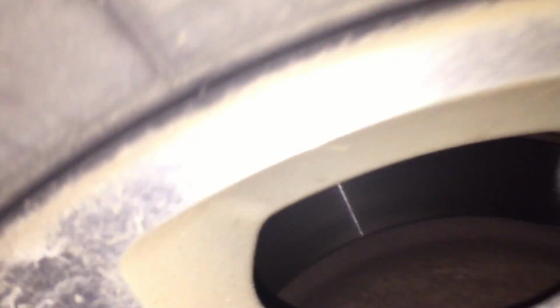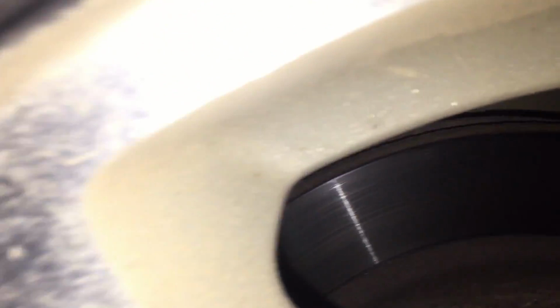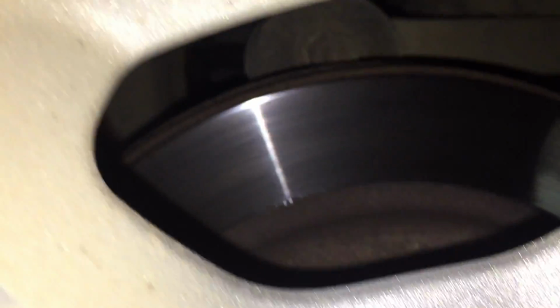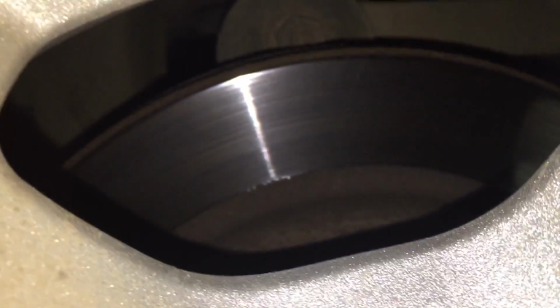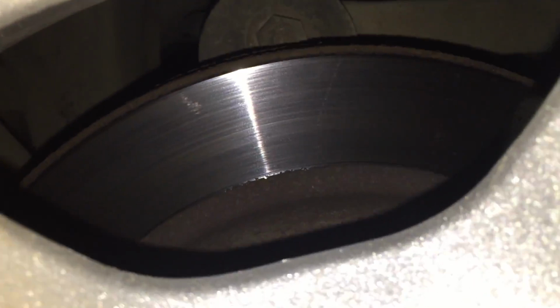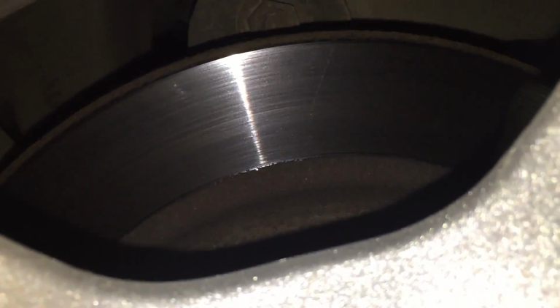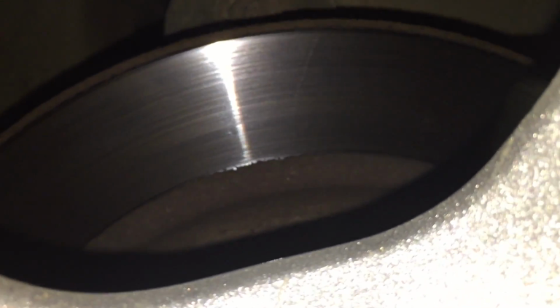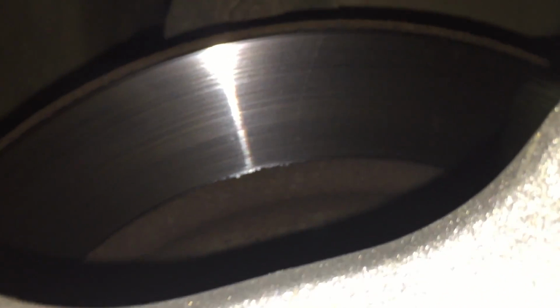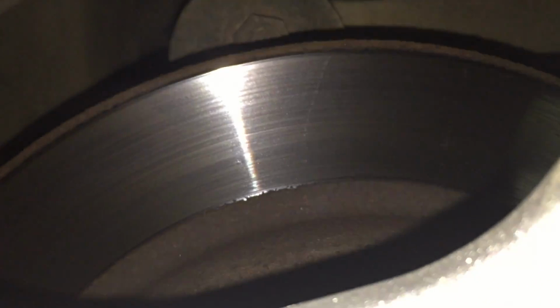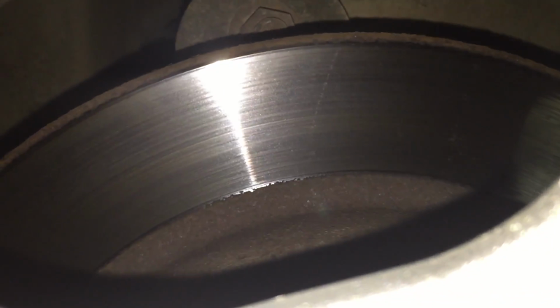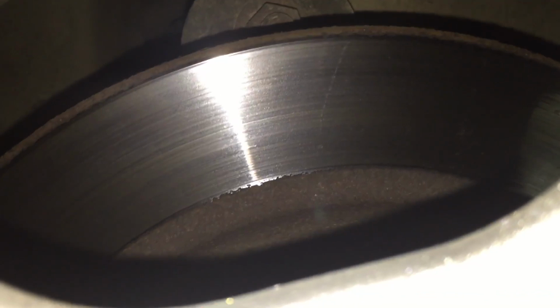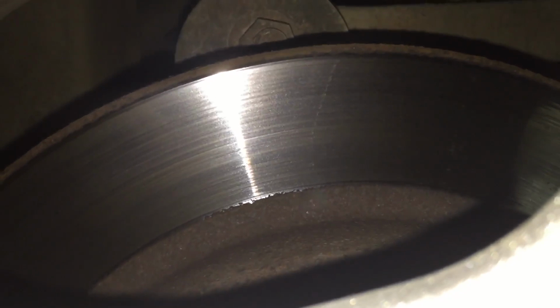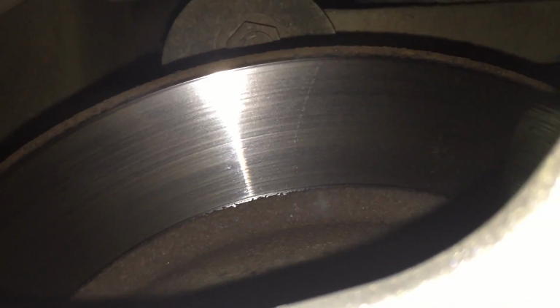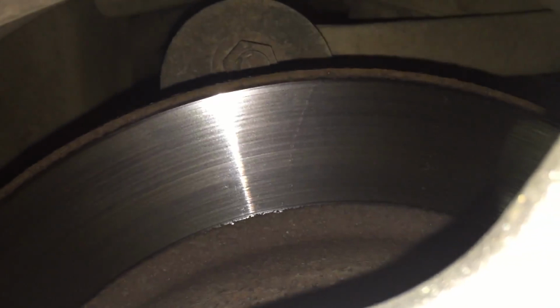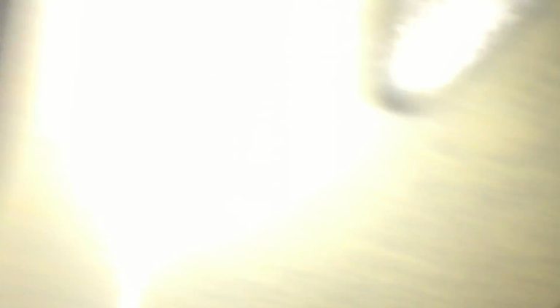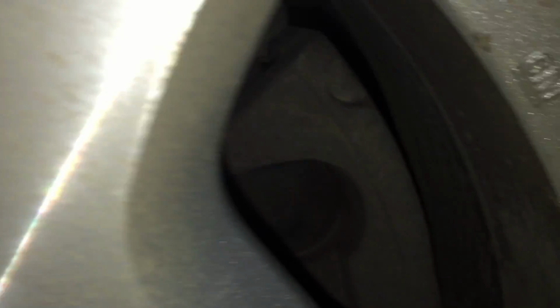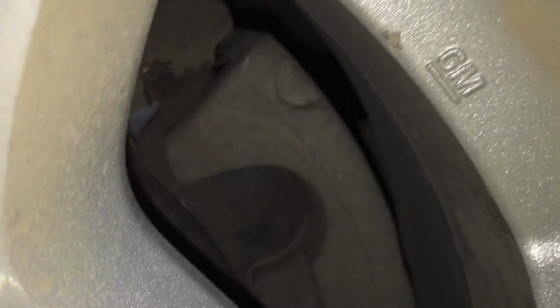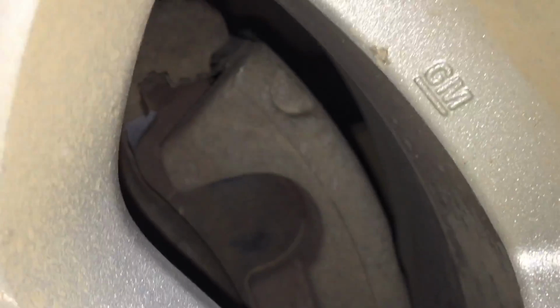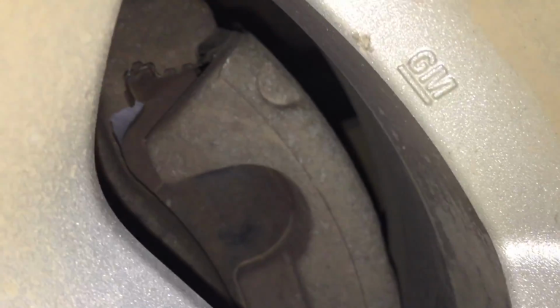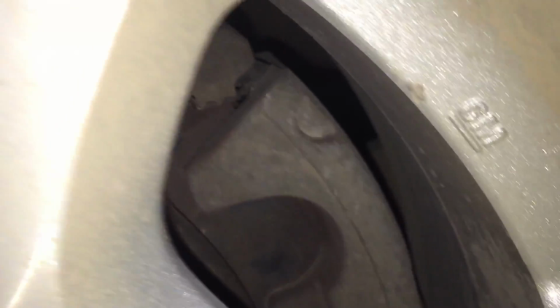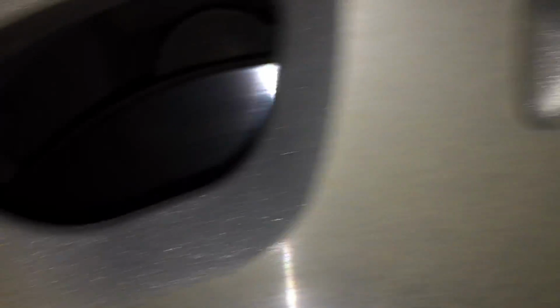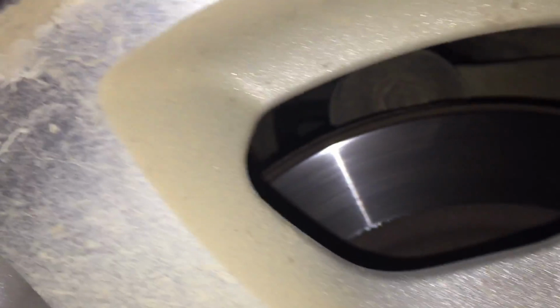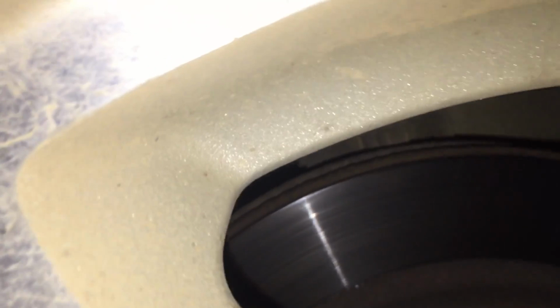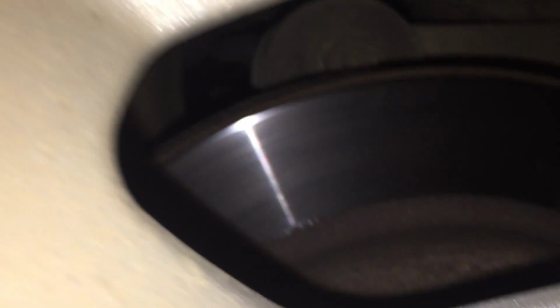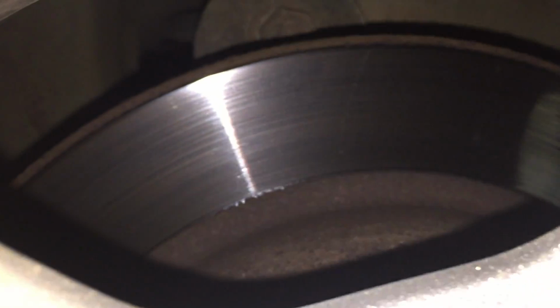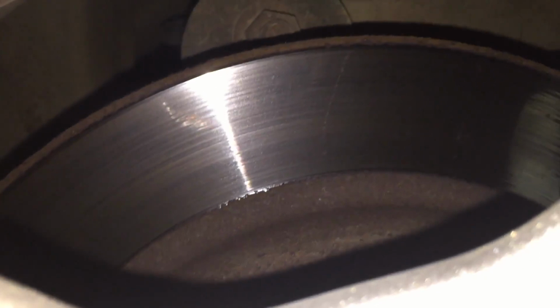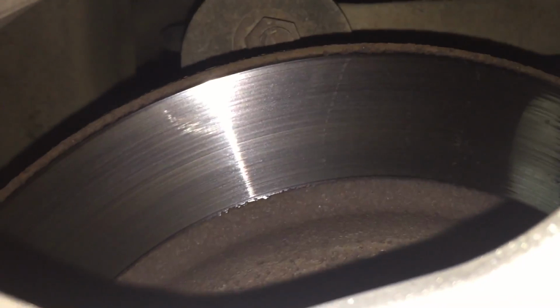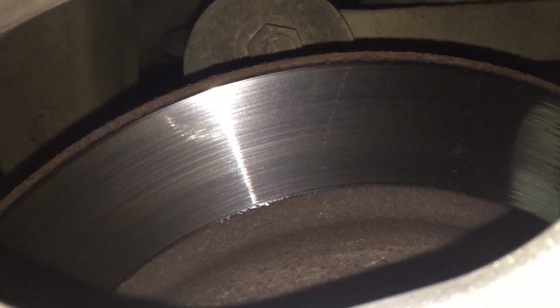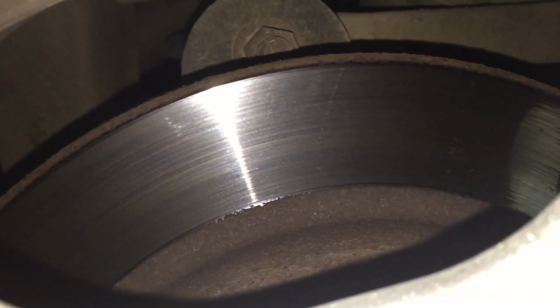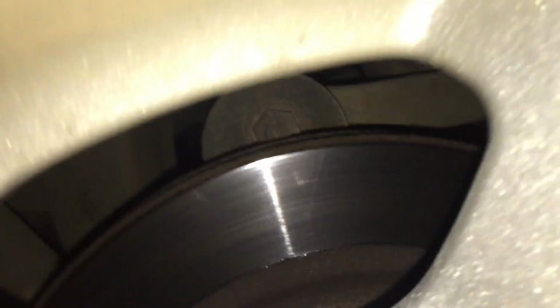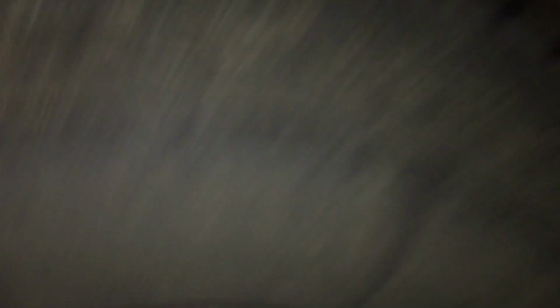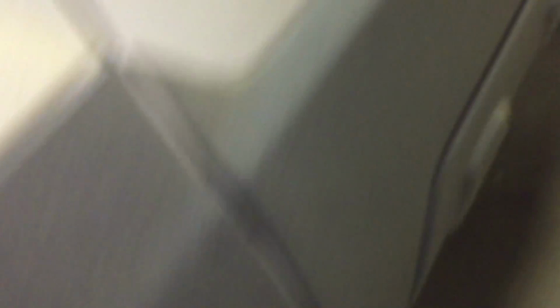This is the right back. You can see that one's gotten hot too. This caliper in the back here is loose too, but it's not grinding on here completely yet, so that's good.